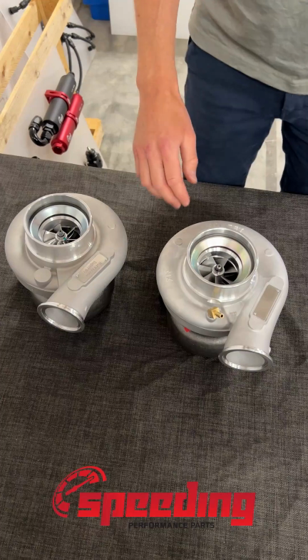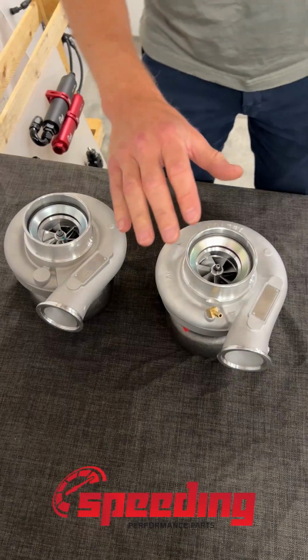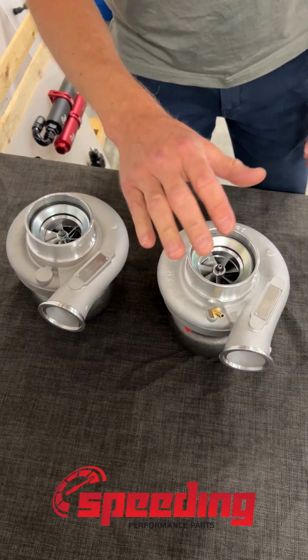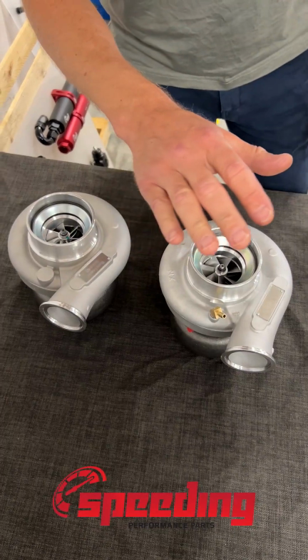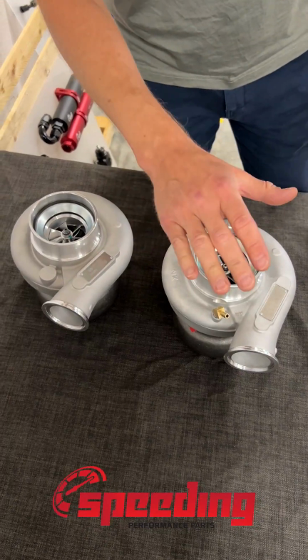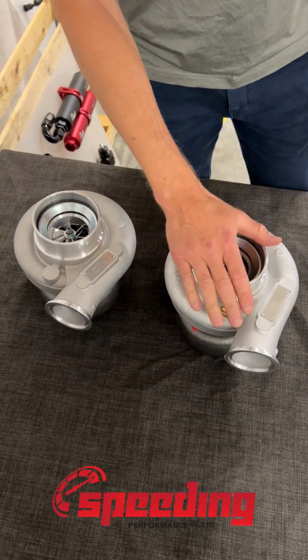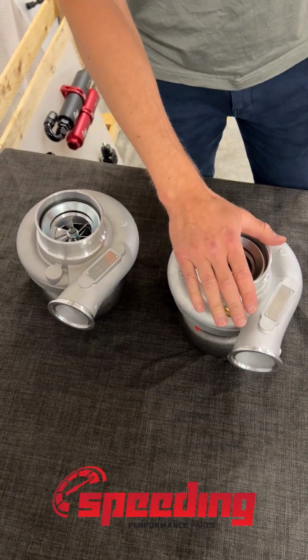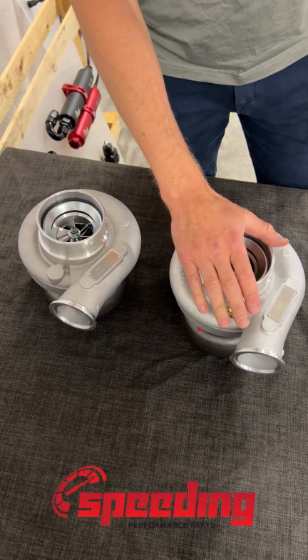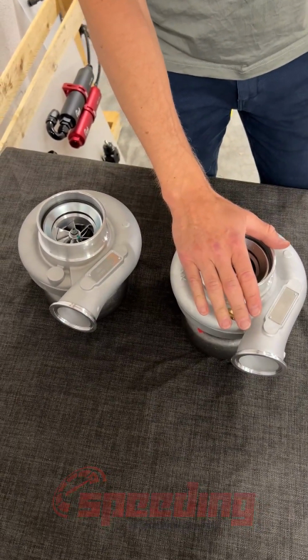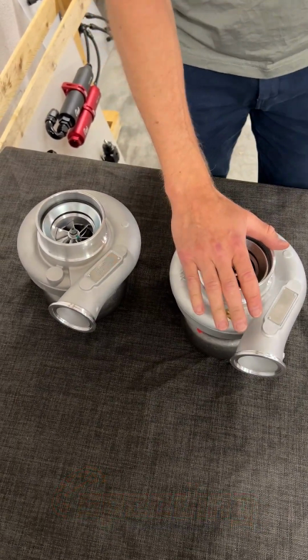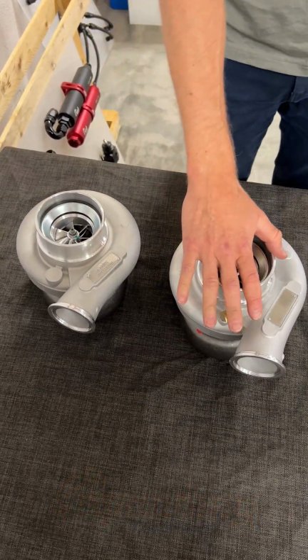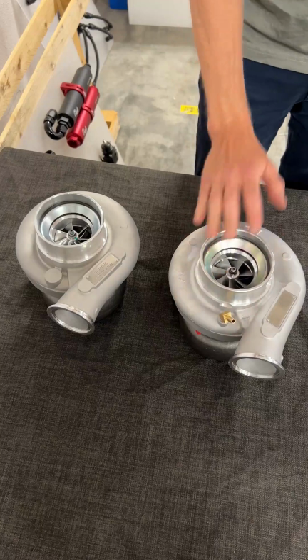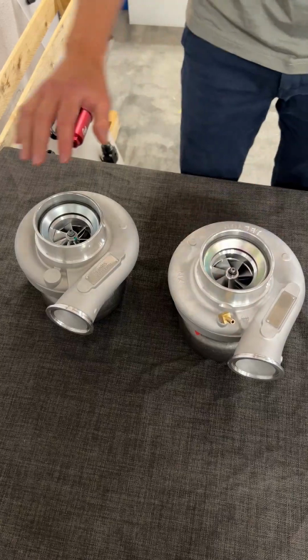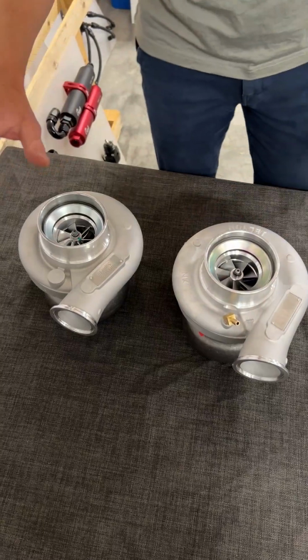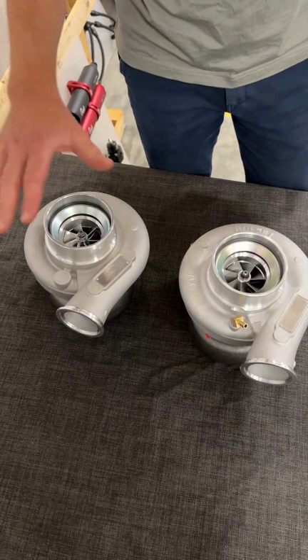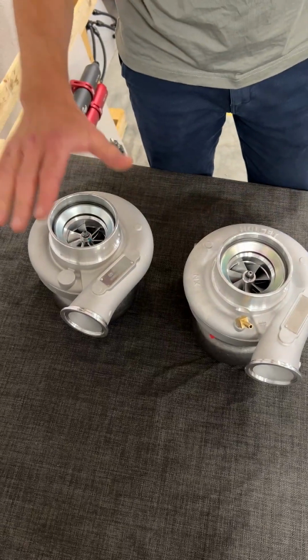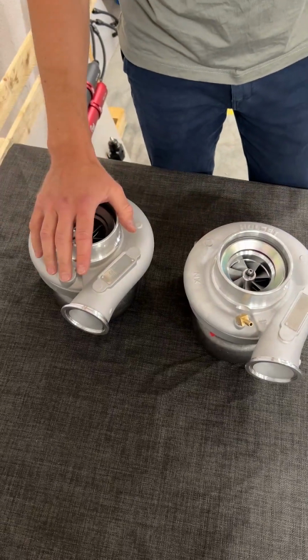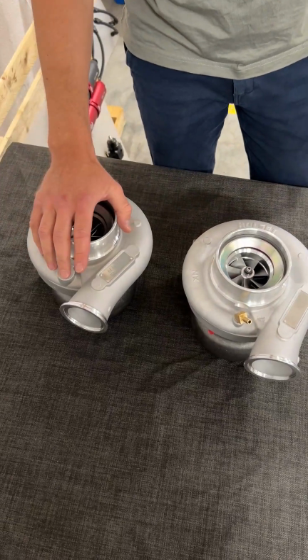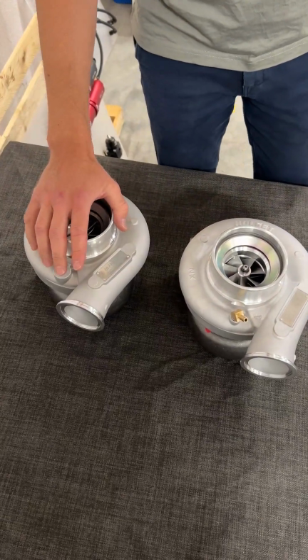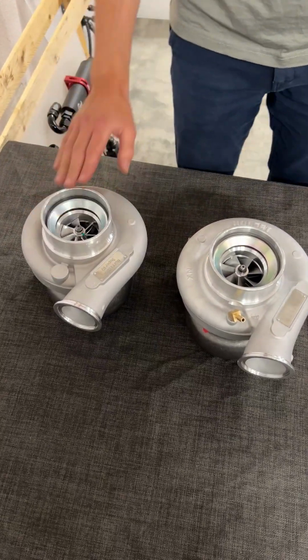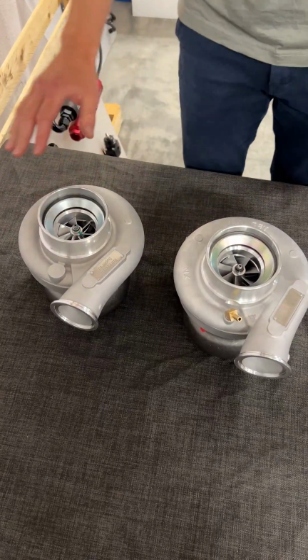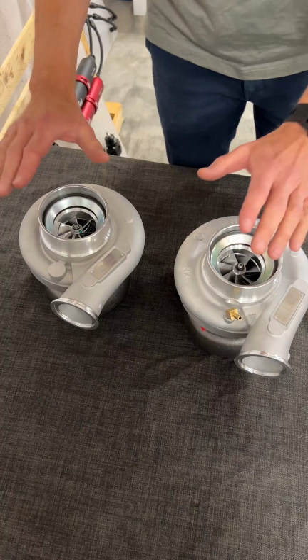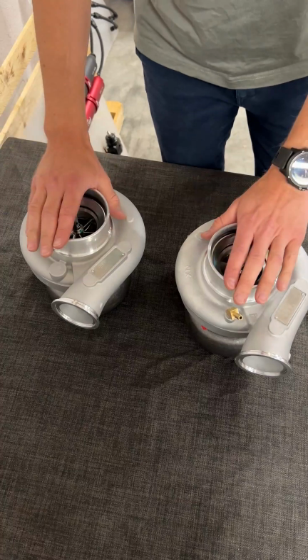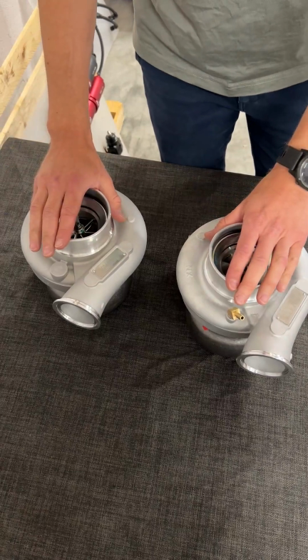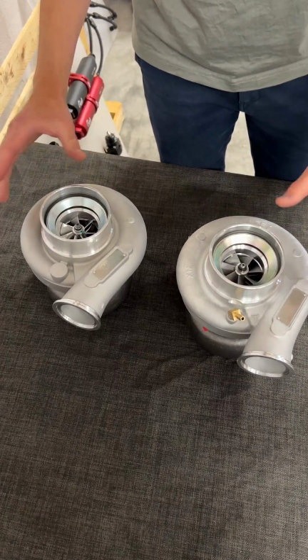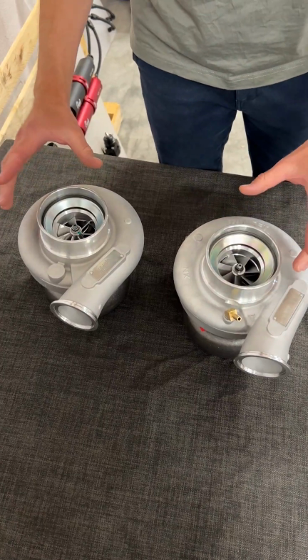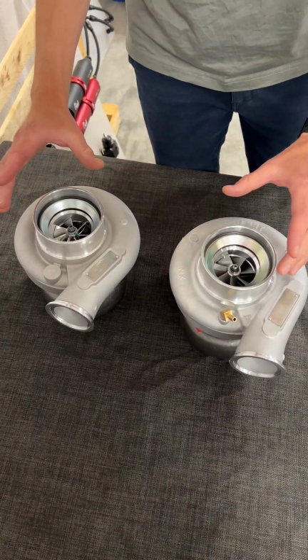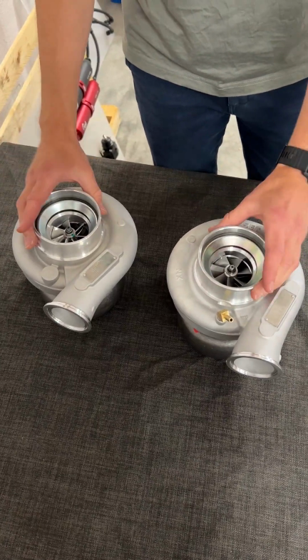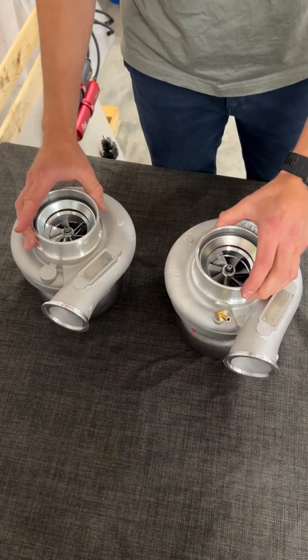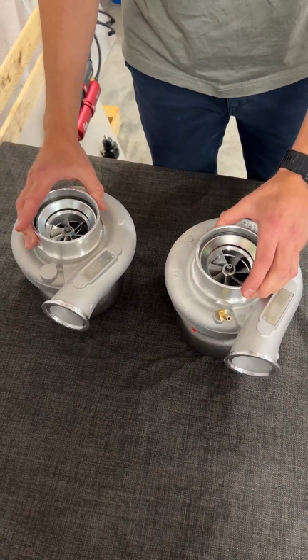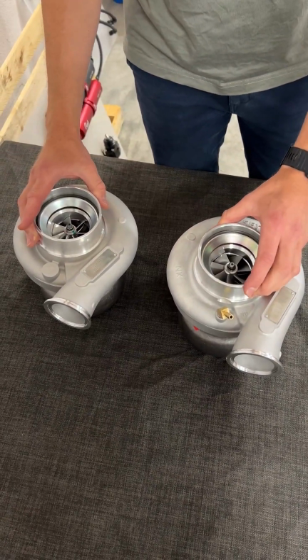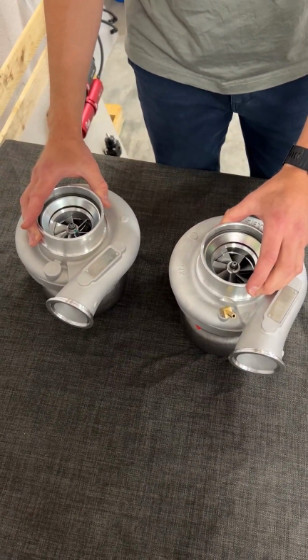Here we have the Holset Super HX40 and we will compare it to the Hurricane Super 40 today. Both turbochargers have a four inch inlet for the air.